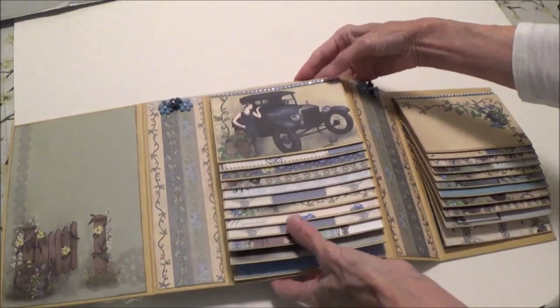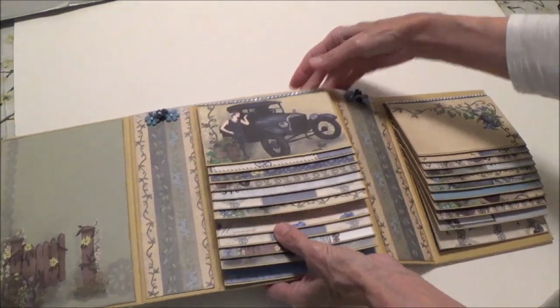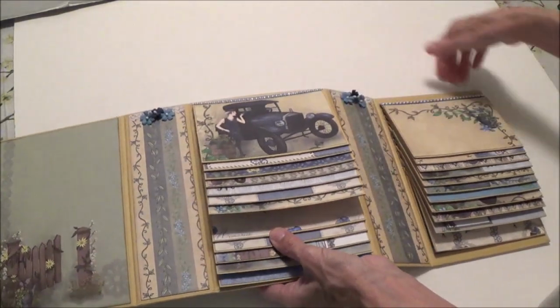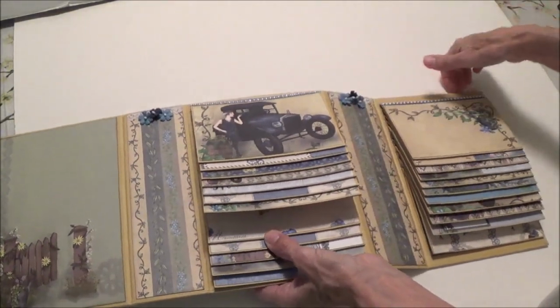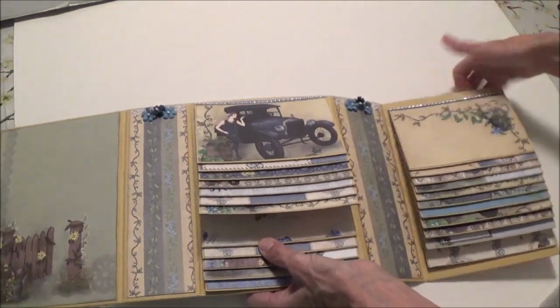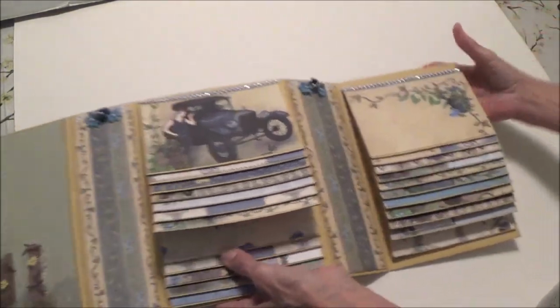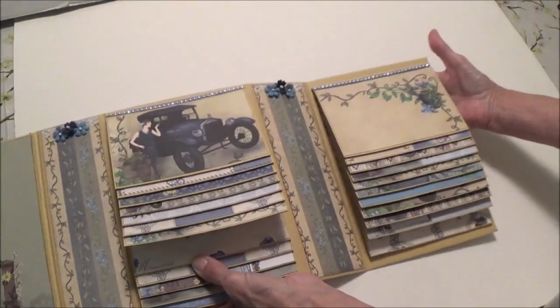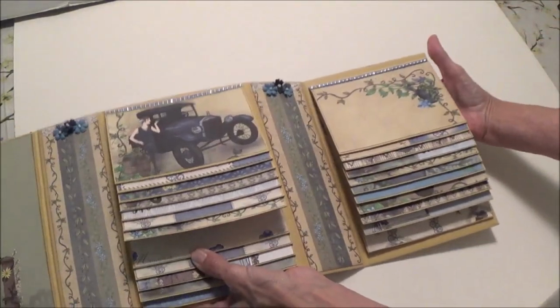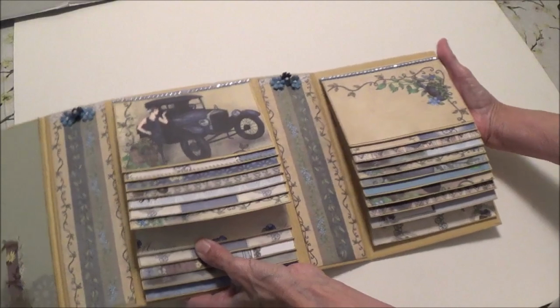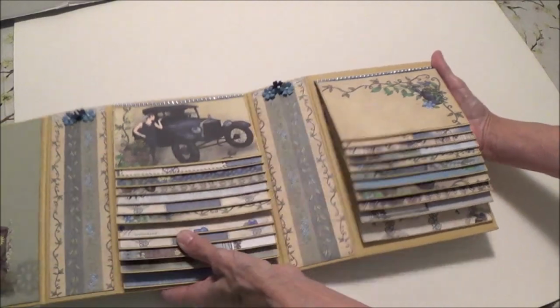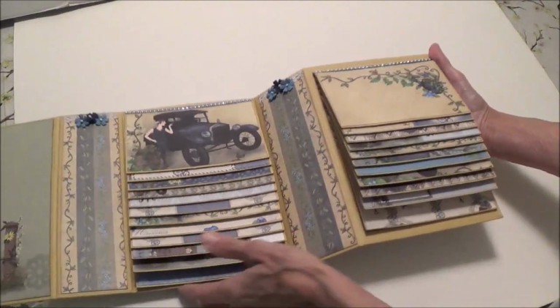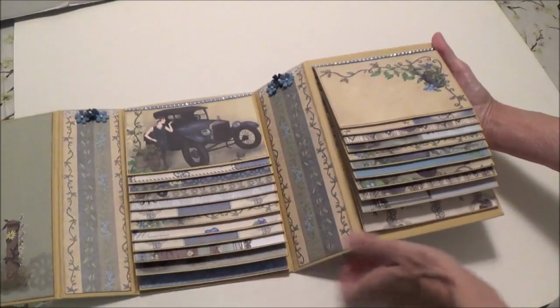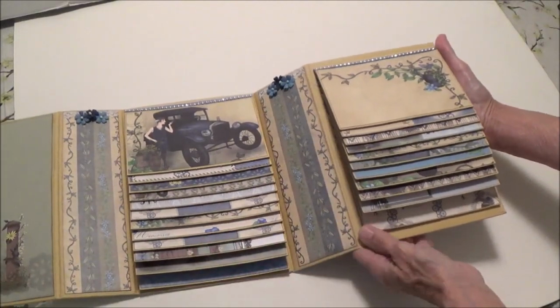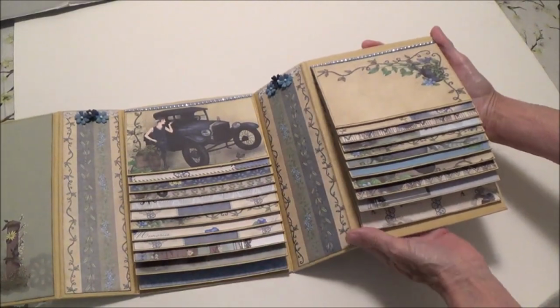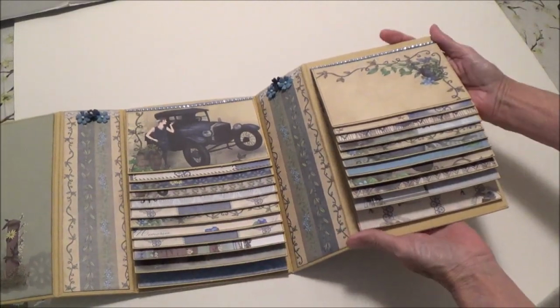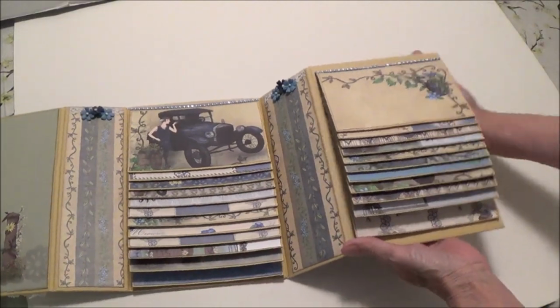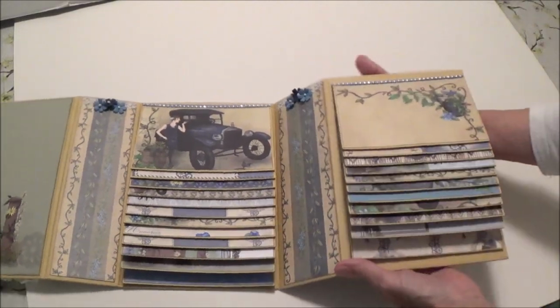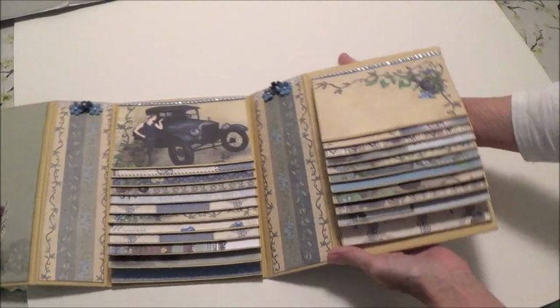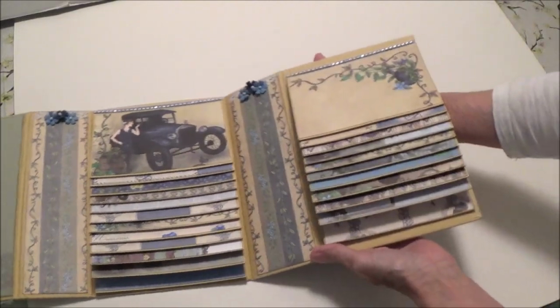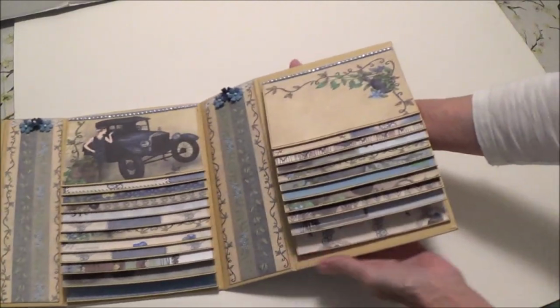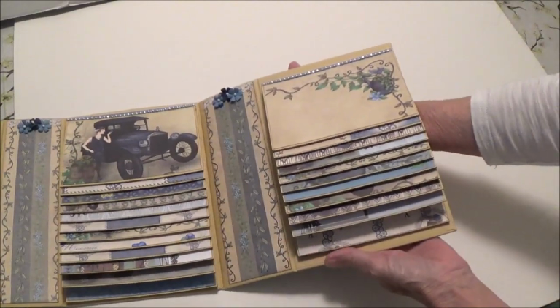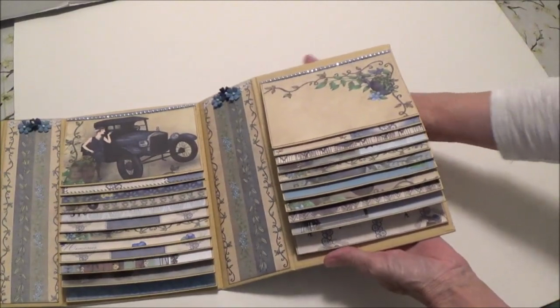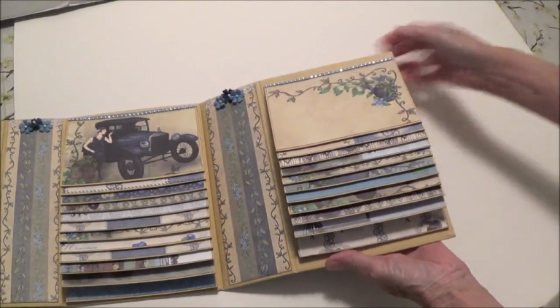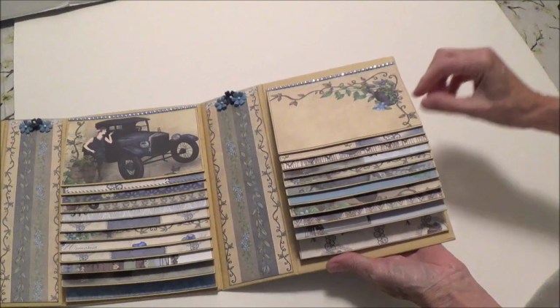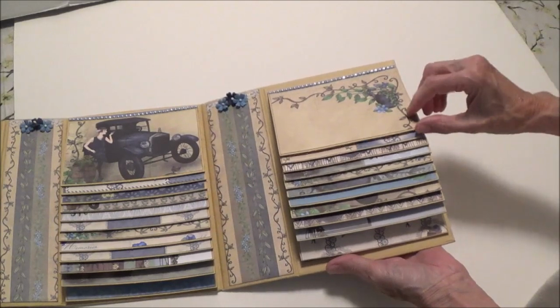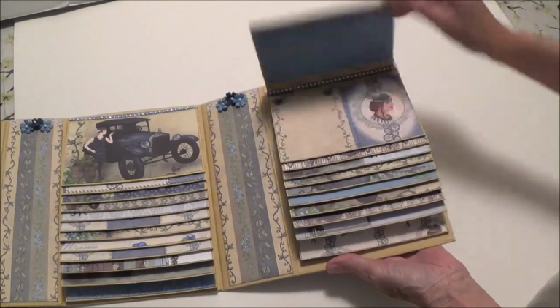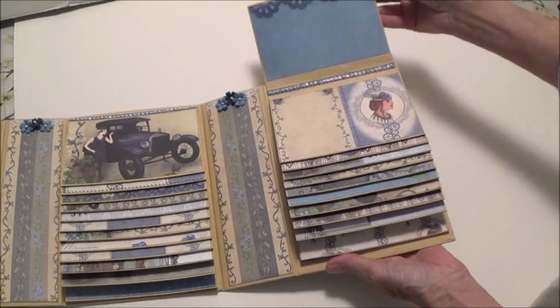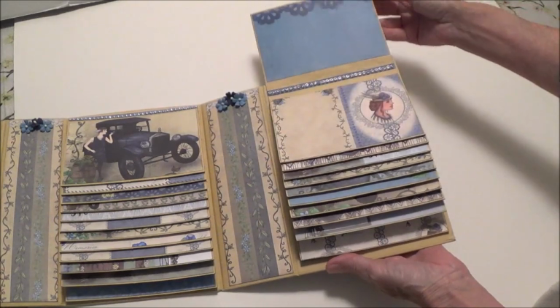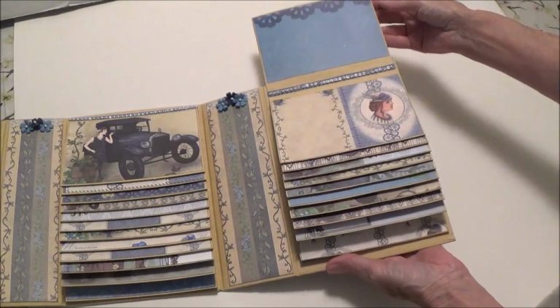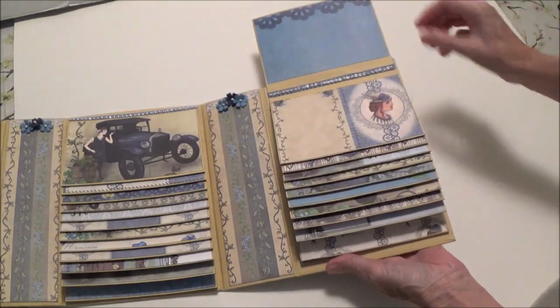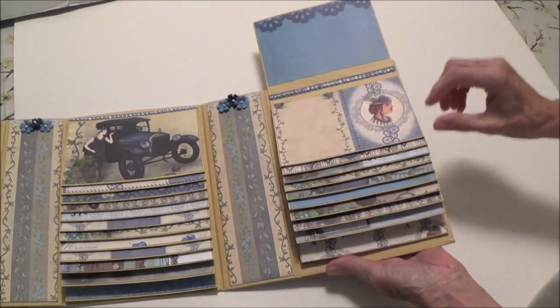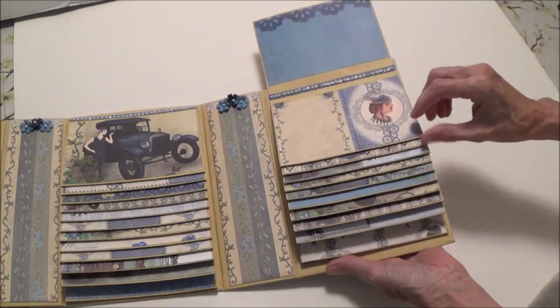And then we'll have another one on this side with some really pretty papers. Let me just slide that over and then I can show you what these look like.